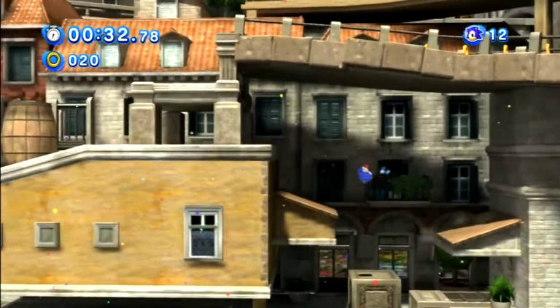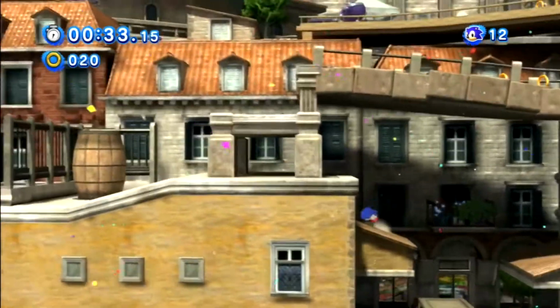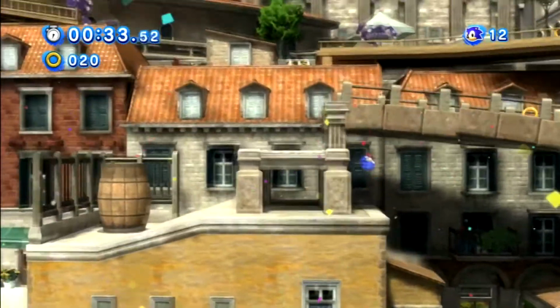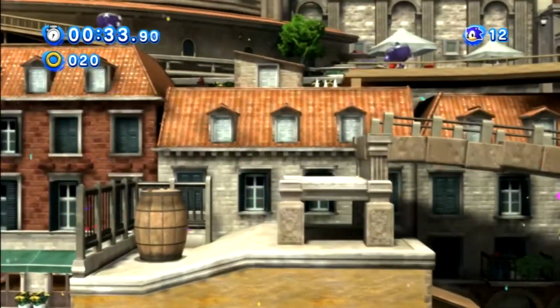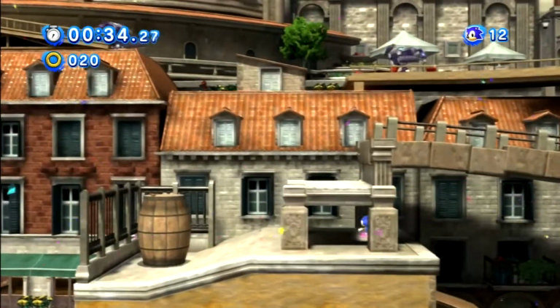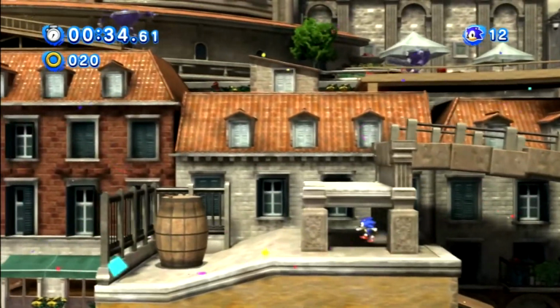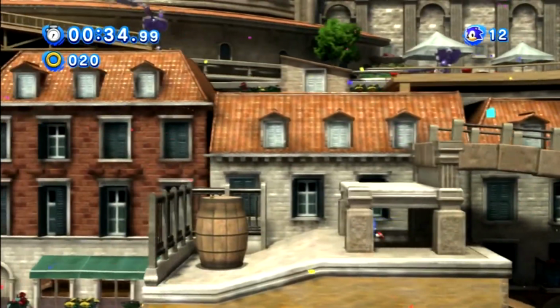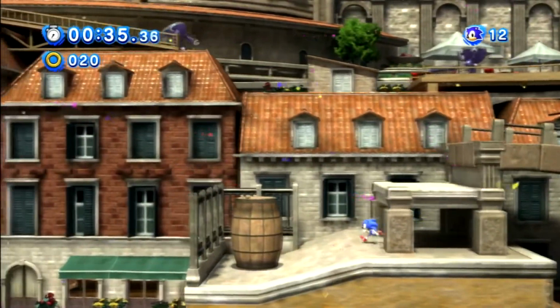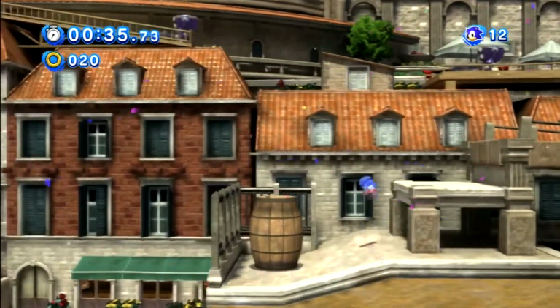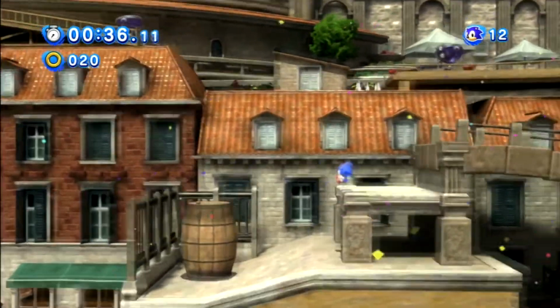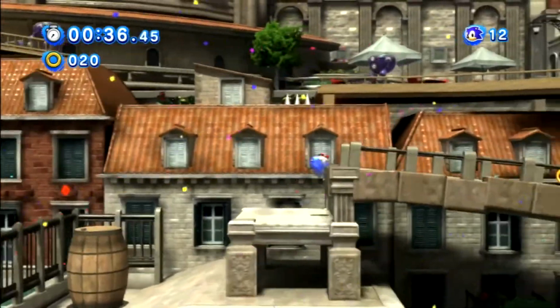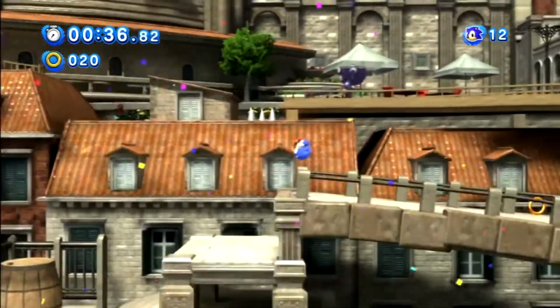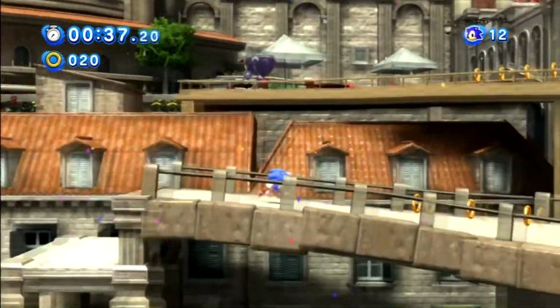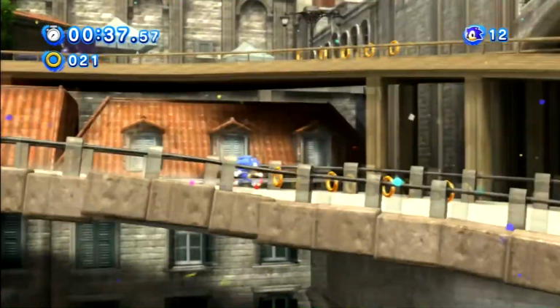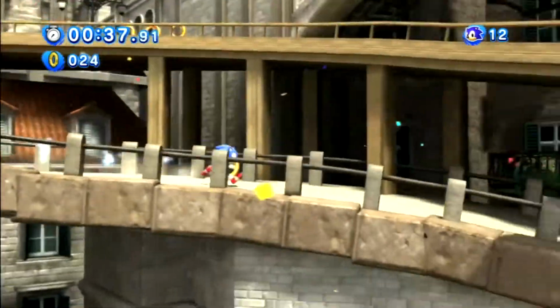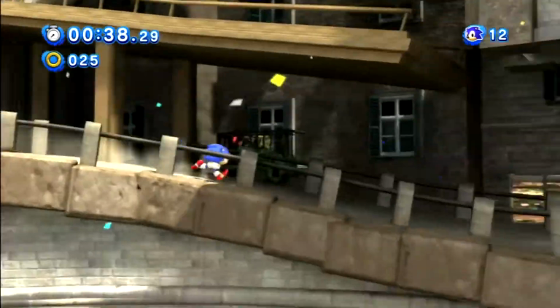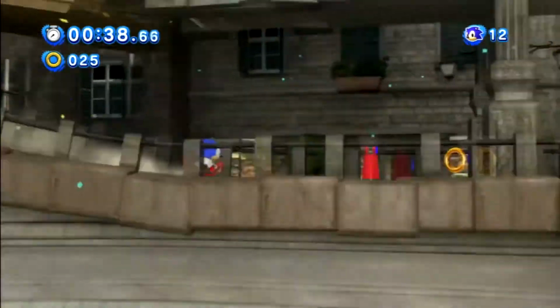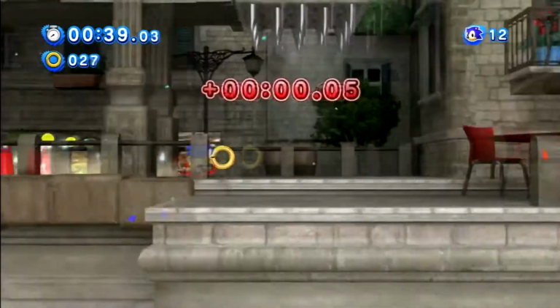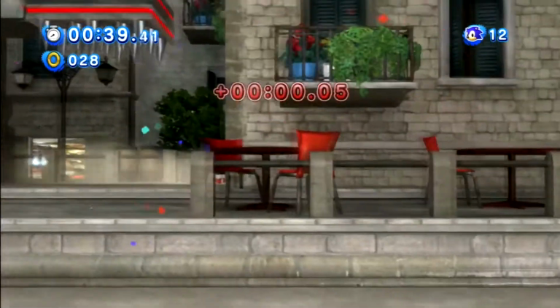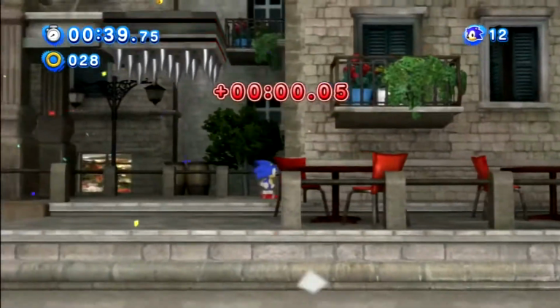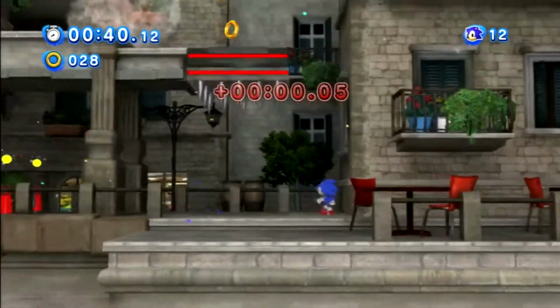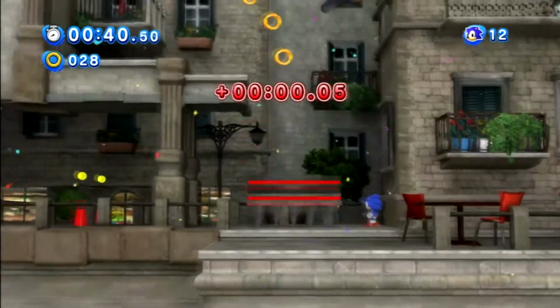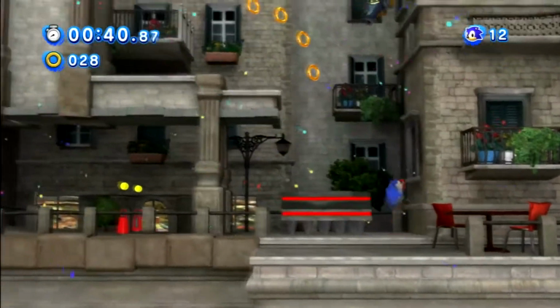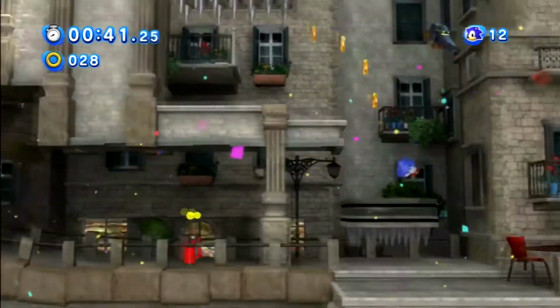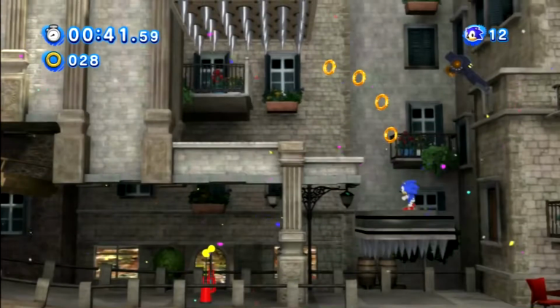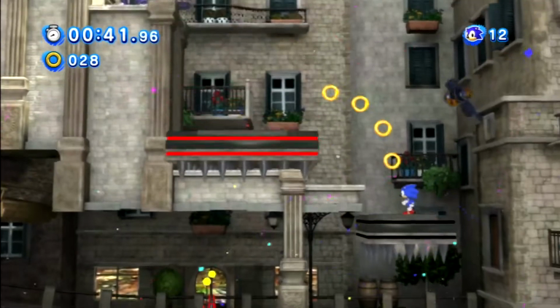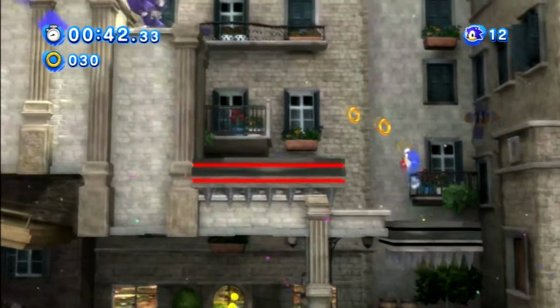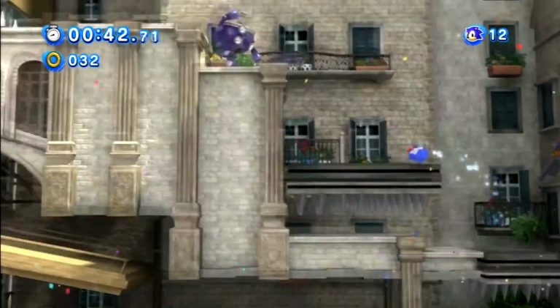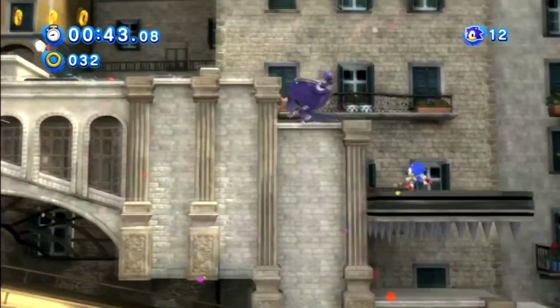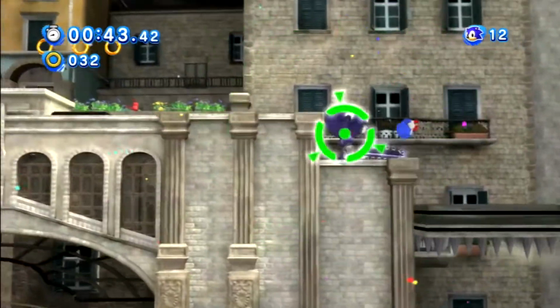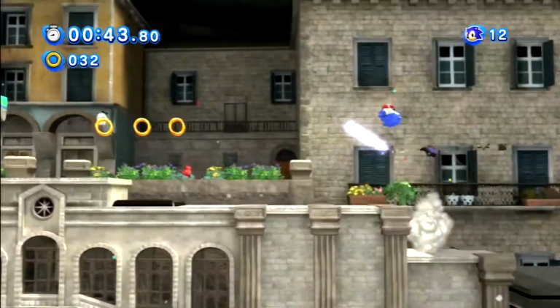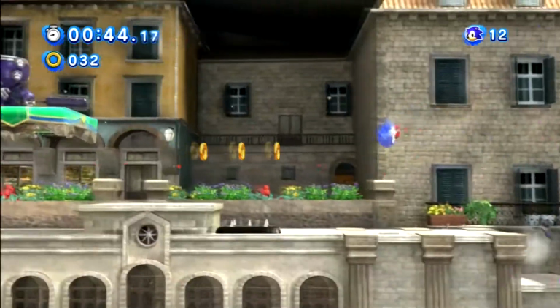The nine levels are: Green Hill Zone, Chemical Plant, Sky Sanctuary, Speed Highway, City Escape, Seaside Hill, Crisis City, Rooftop Run, and Planet Wisp.